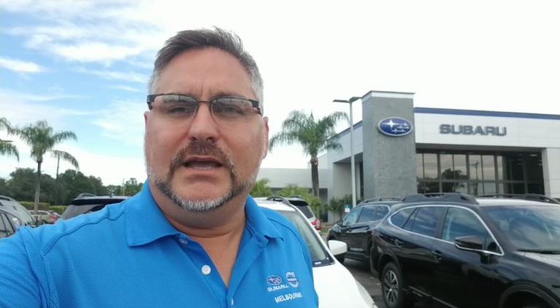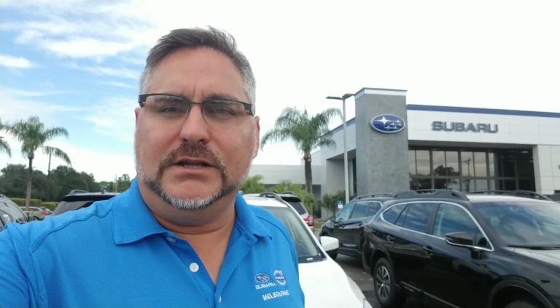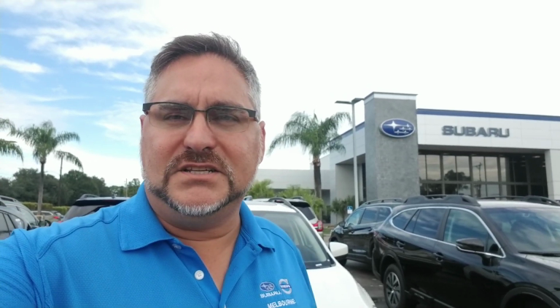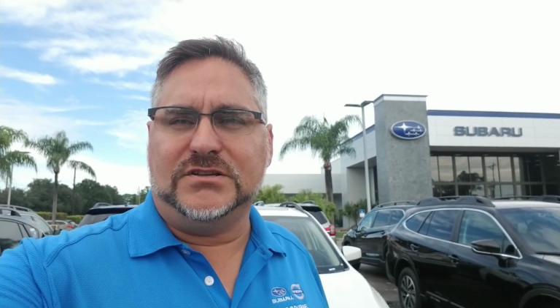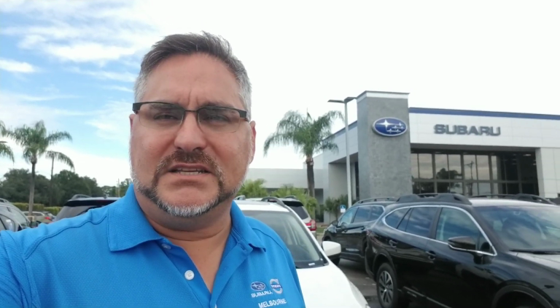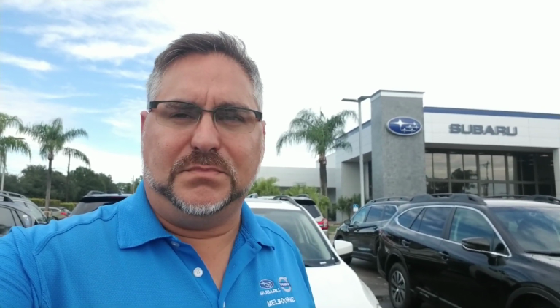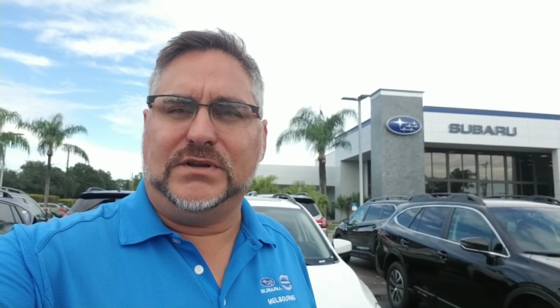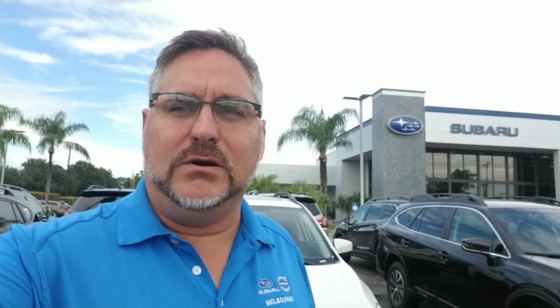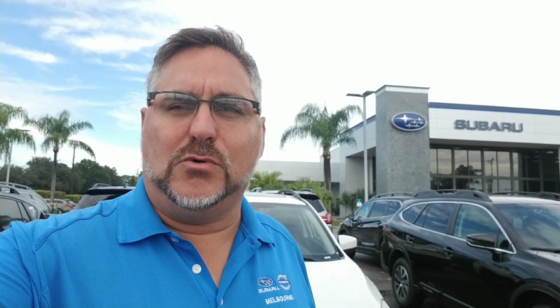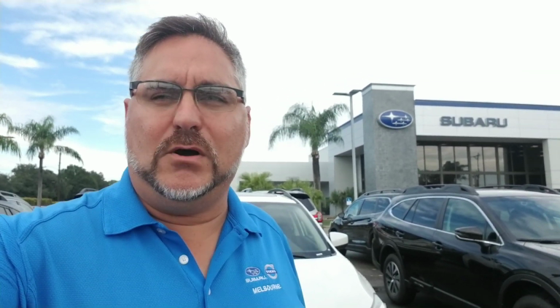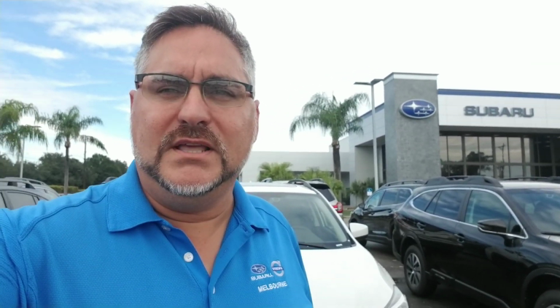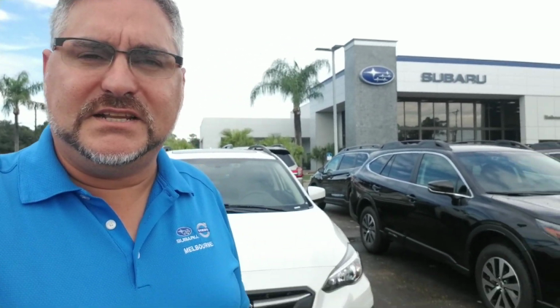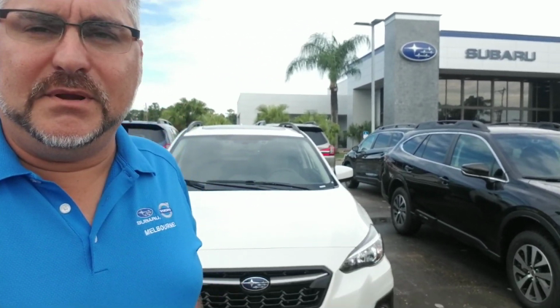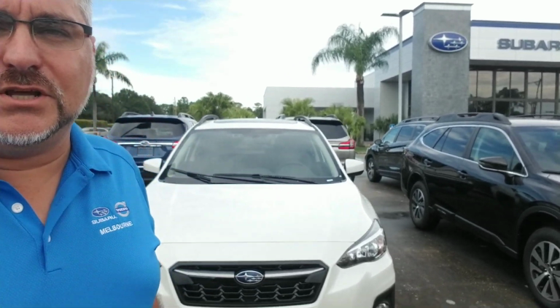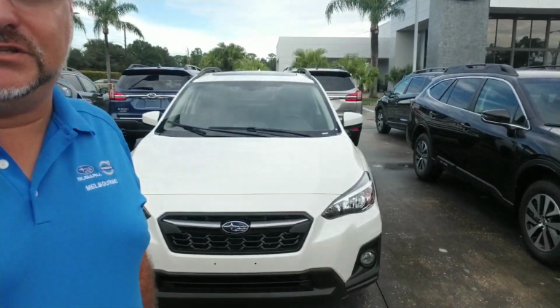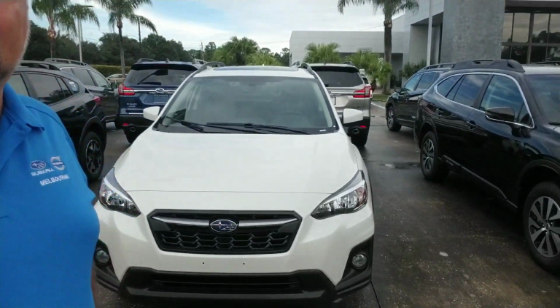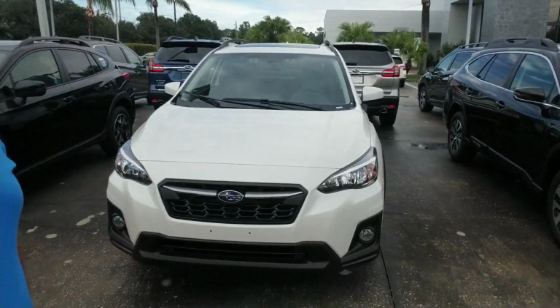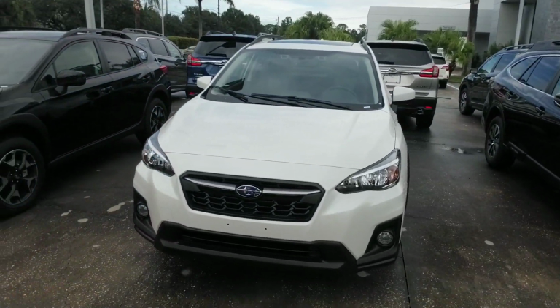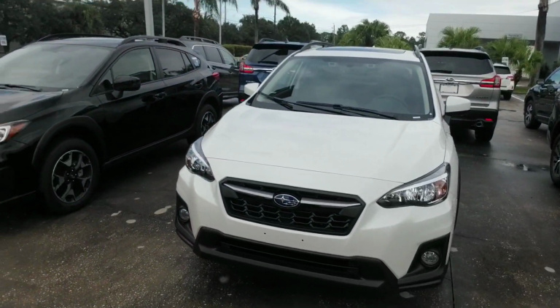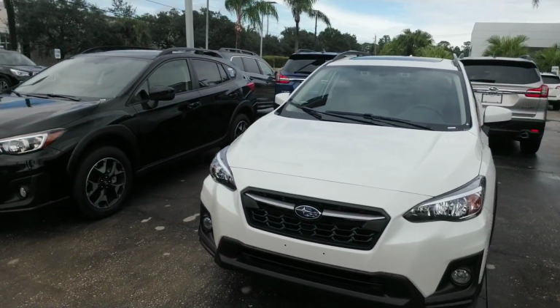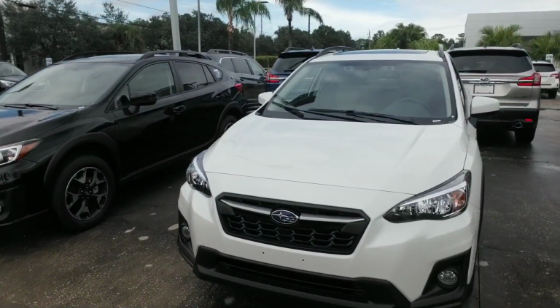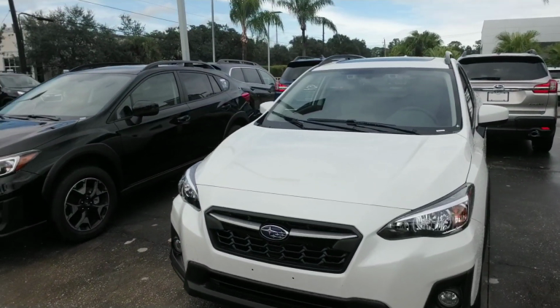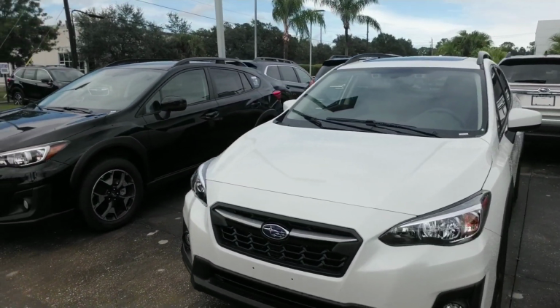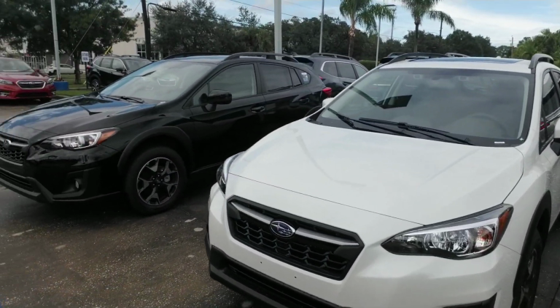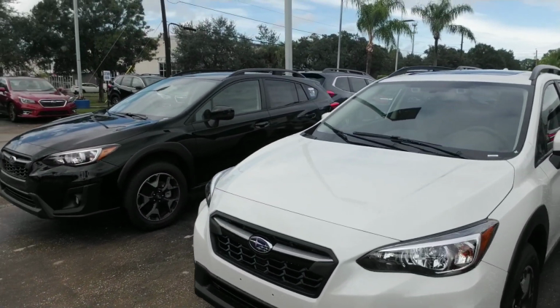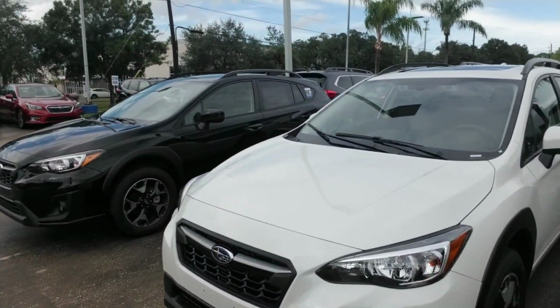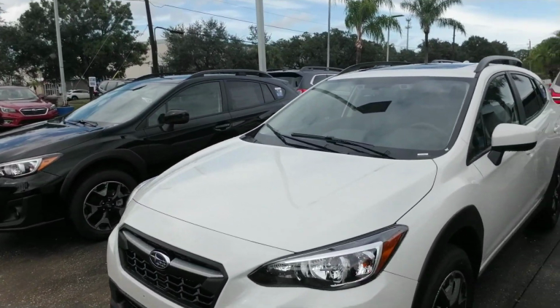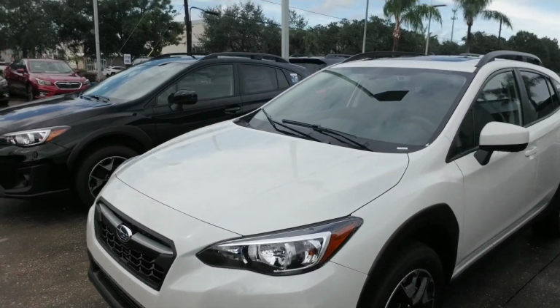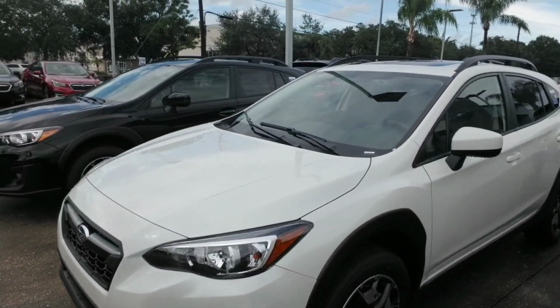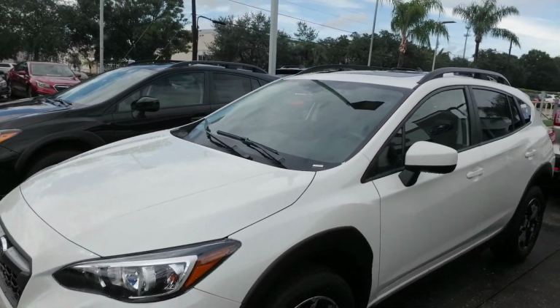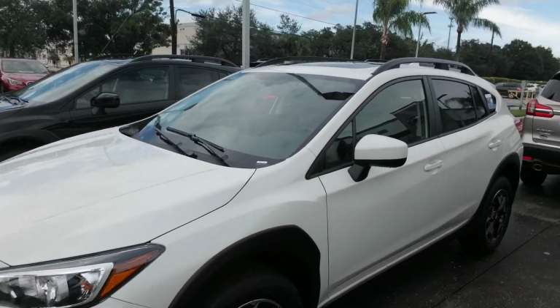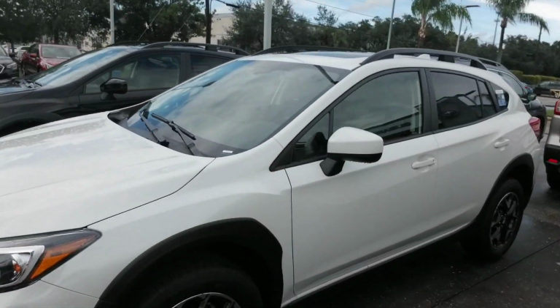Hello Leonard, this is Joseph Hanks and it's a beautiful day here at Subaru of Melbourne. Today I'm here to show you the 2019 Subaru Crosstrek. I'm just going to give you a quick walk around the vehicle so you can get a nice visual of it.